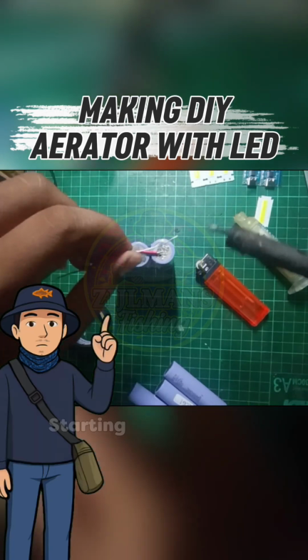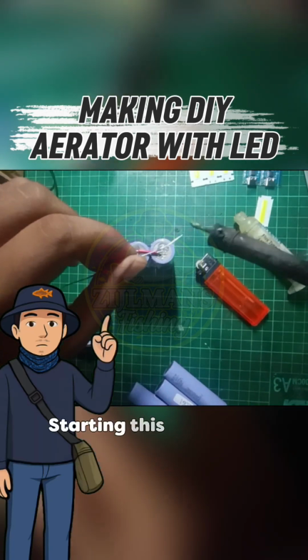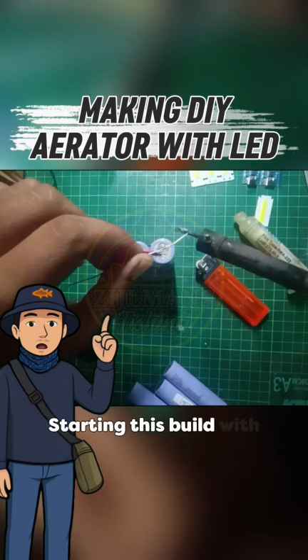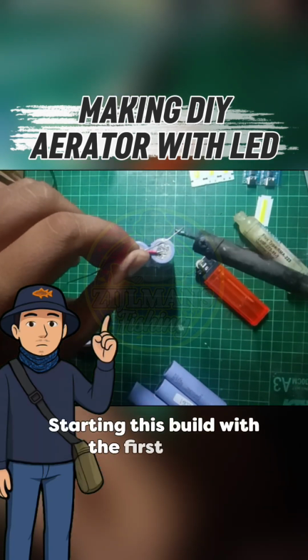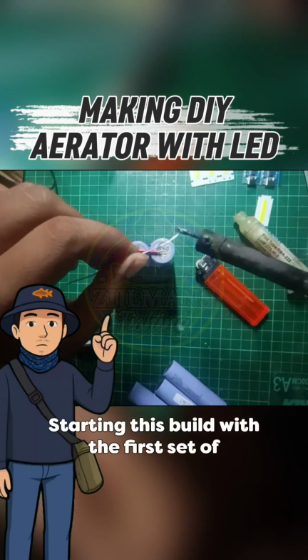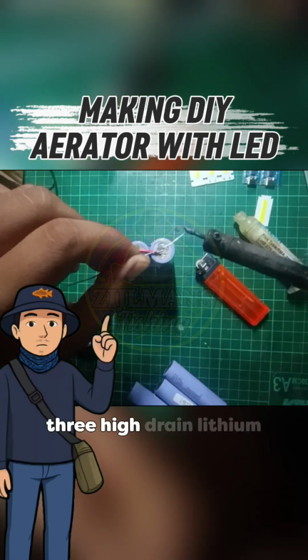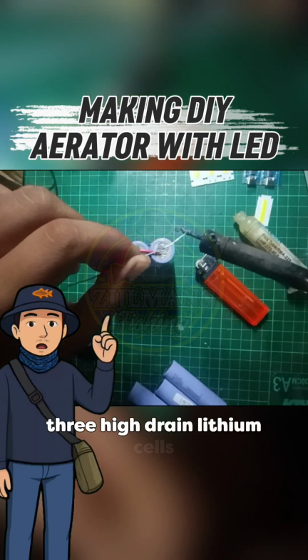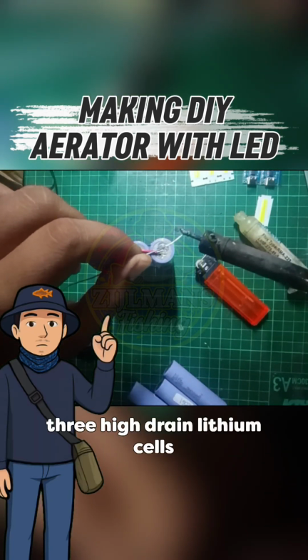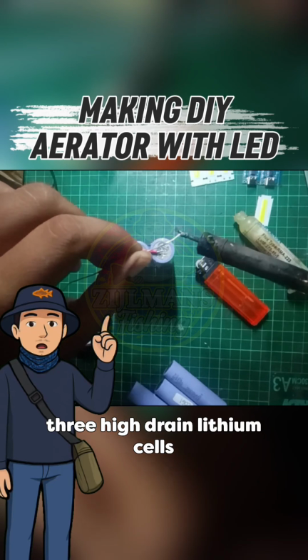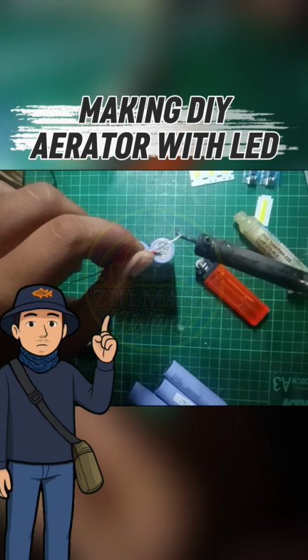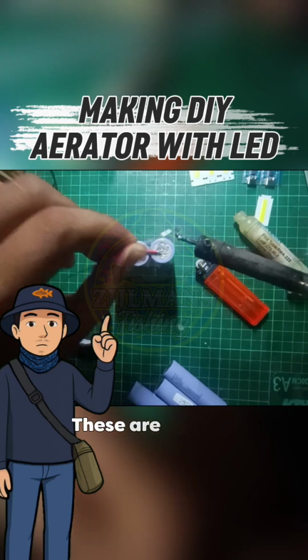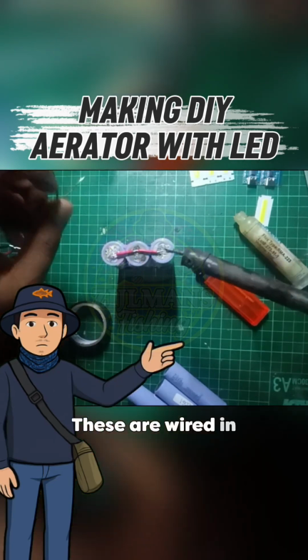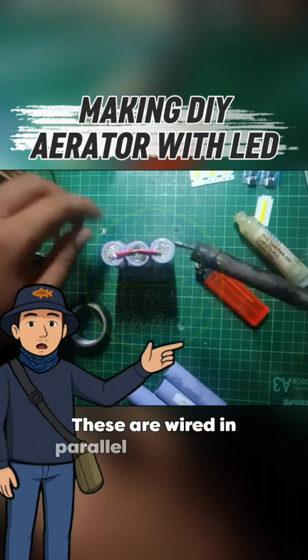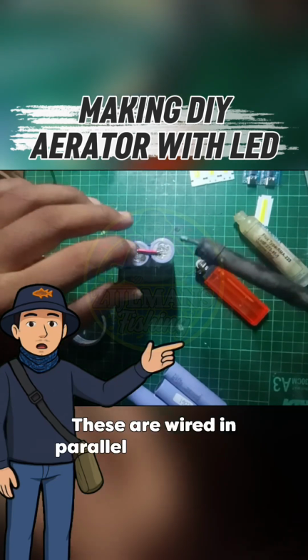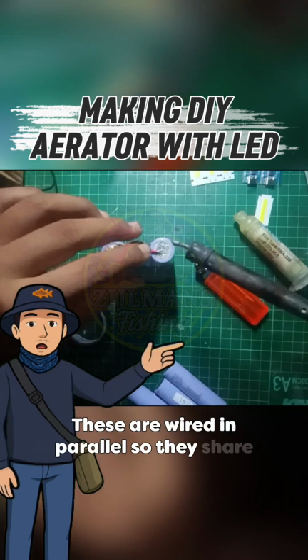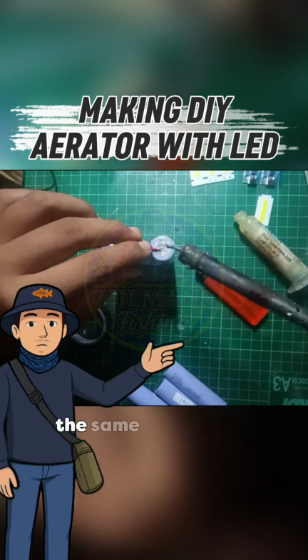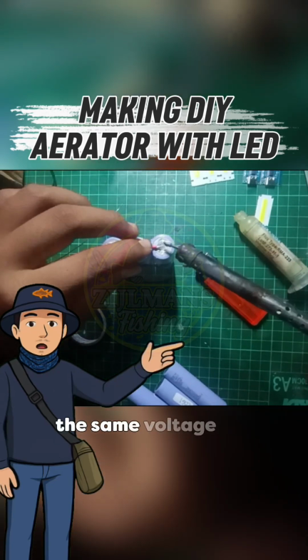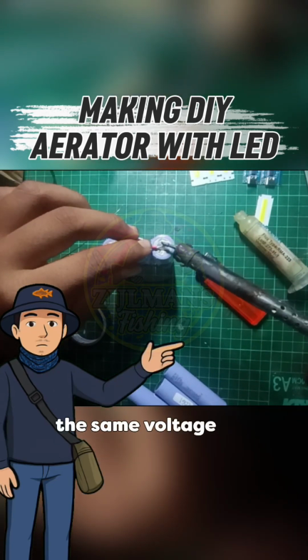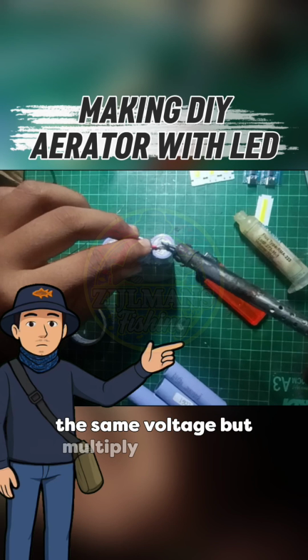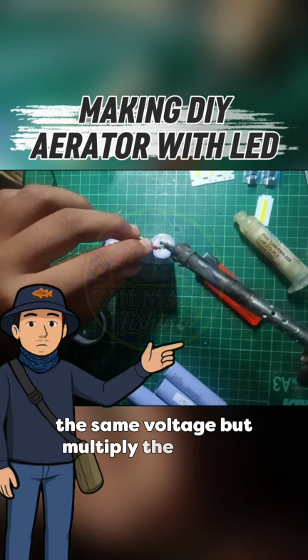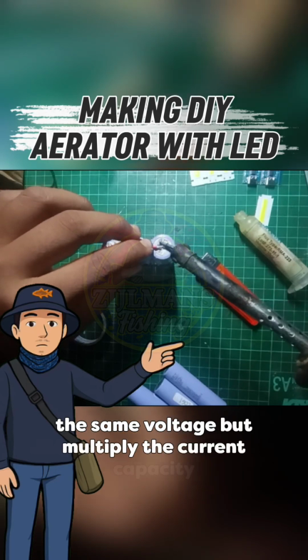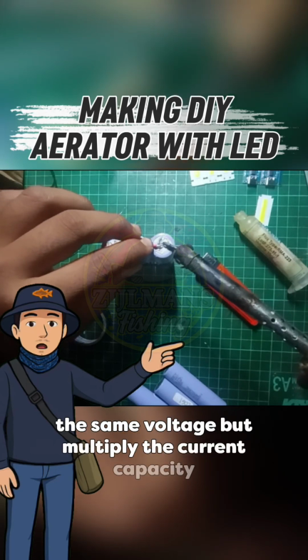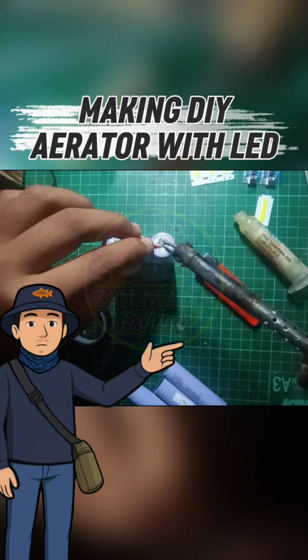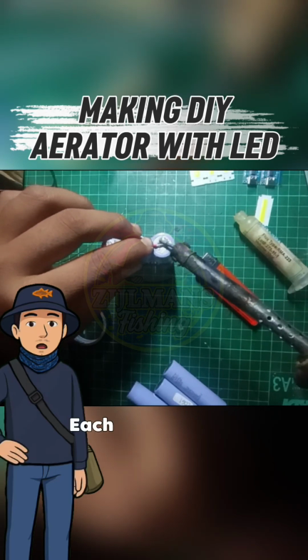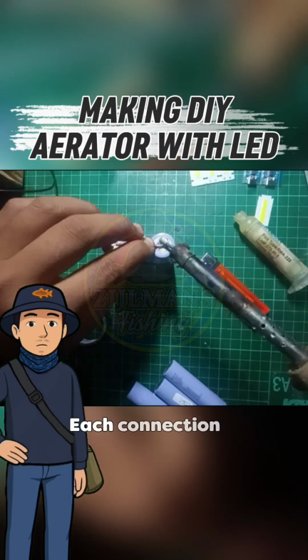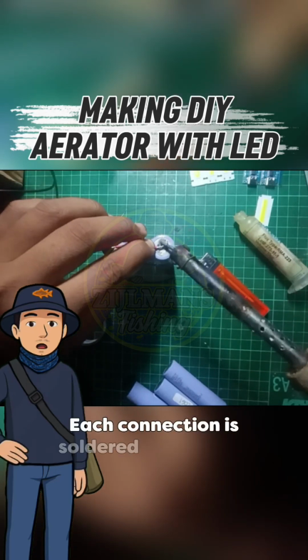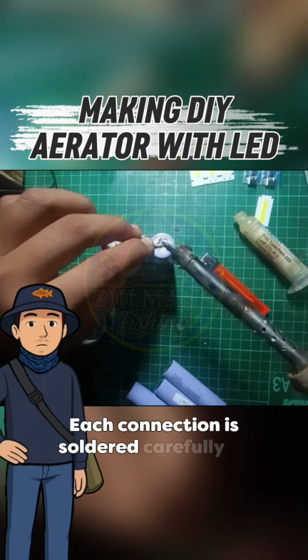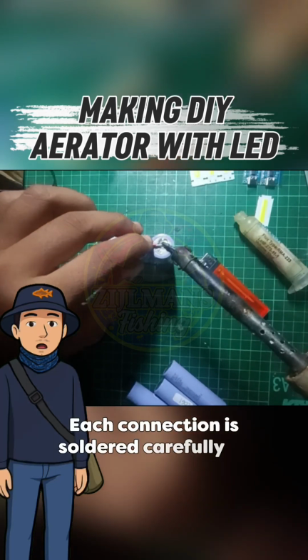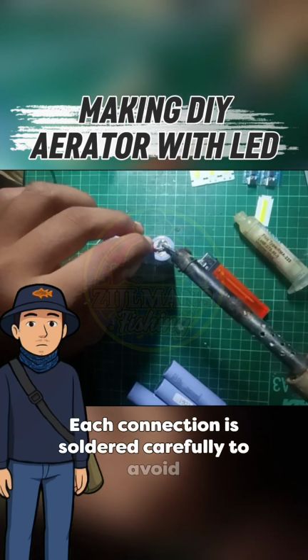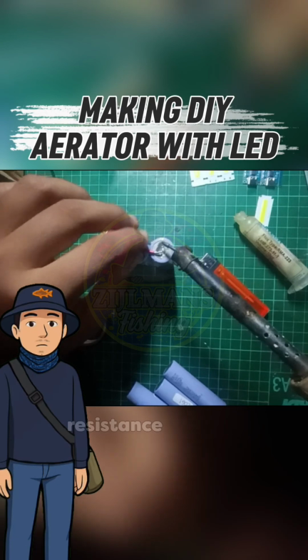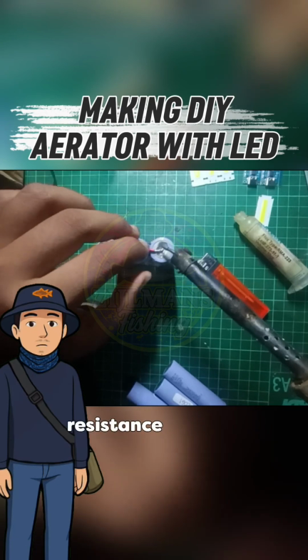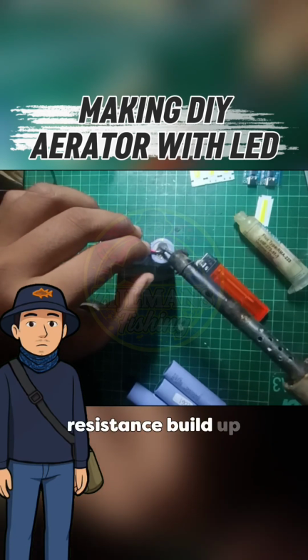Starting this build with the first set of three hydrain lithium cells. These are wired in parallel, so they share the same voltage but multiply the current capacity. Each connection is soldered carefully to avoid resistance buildup.